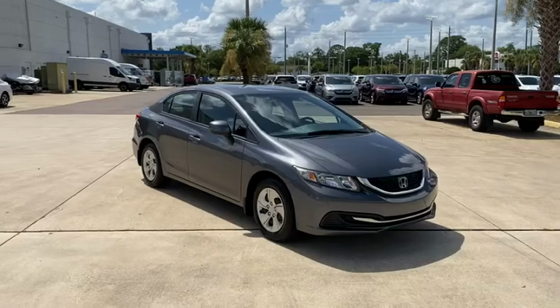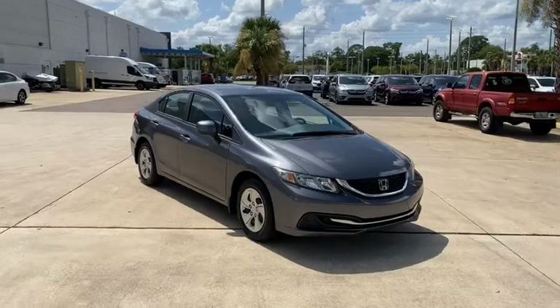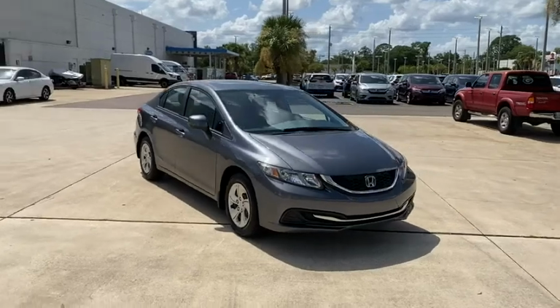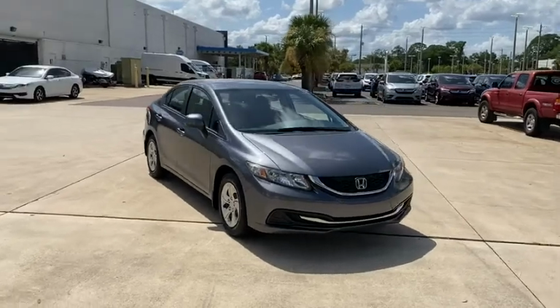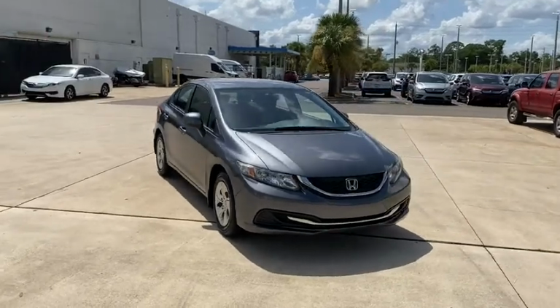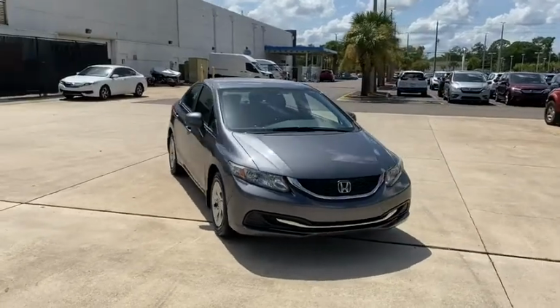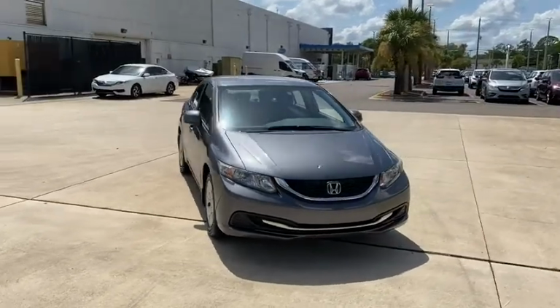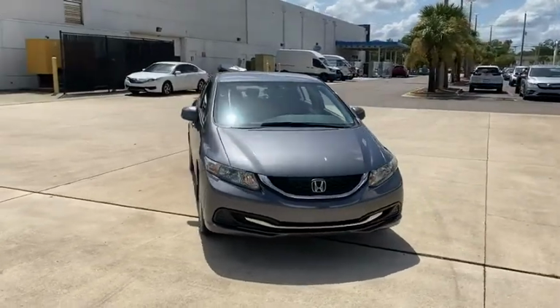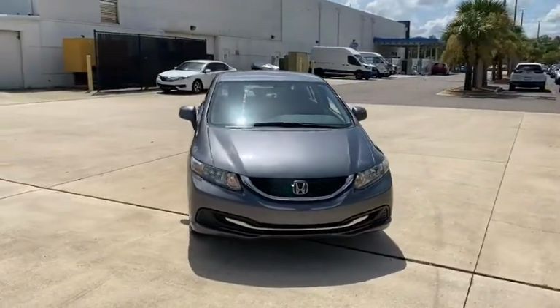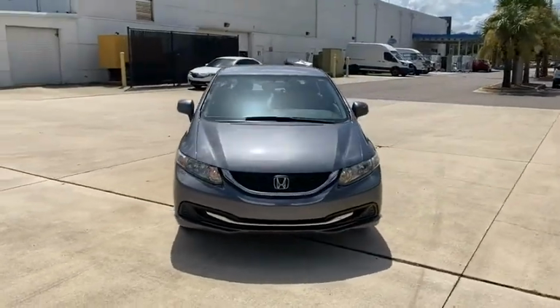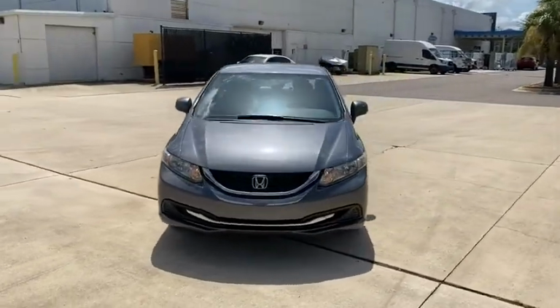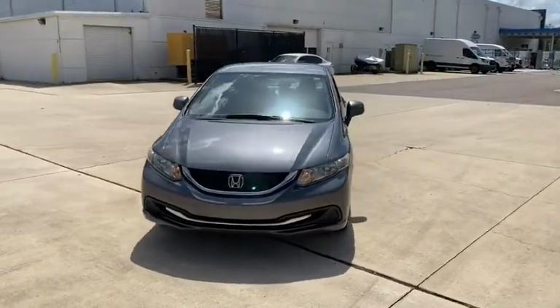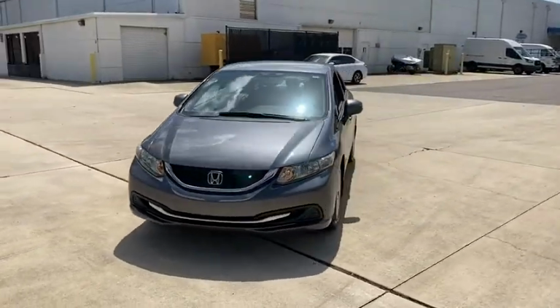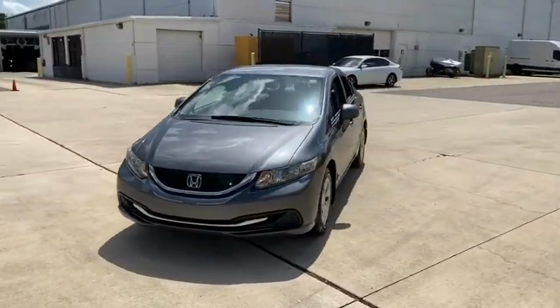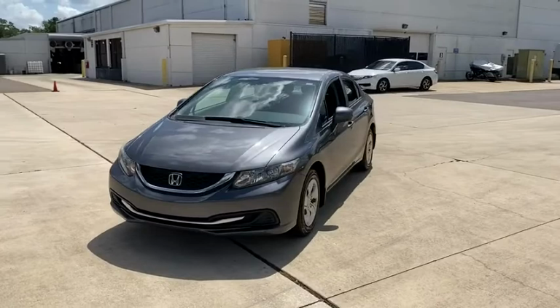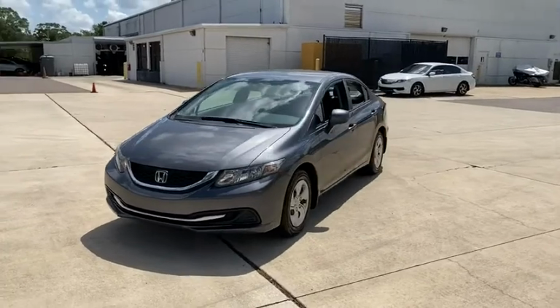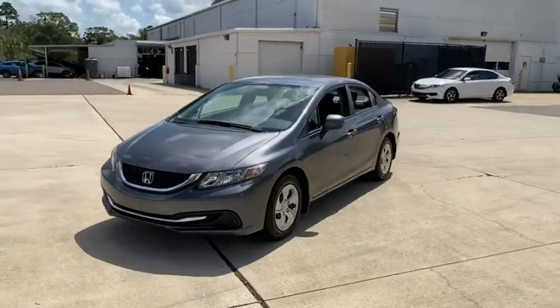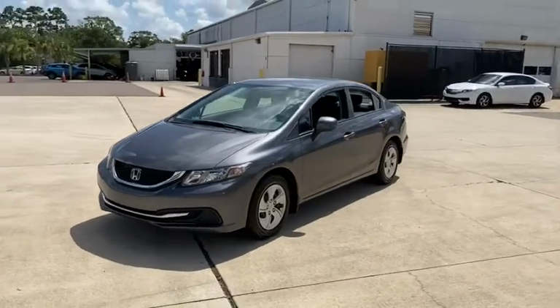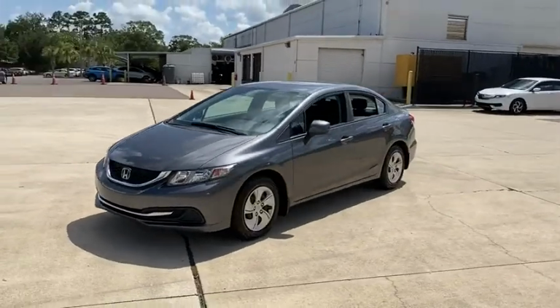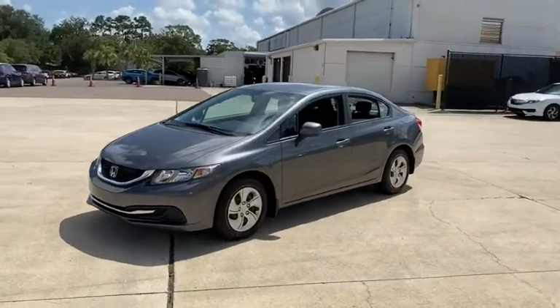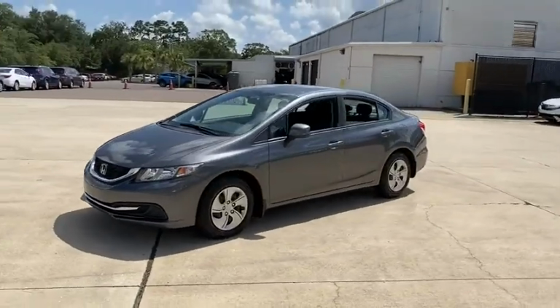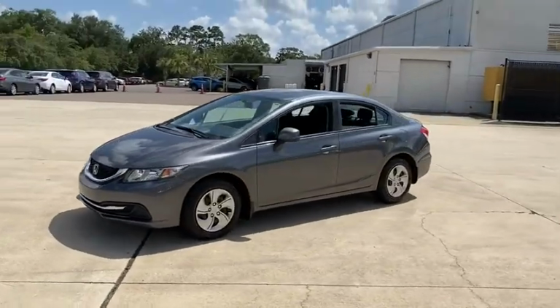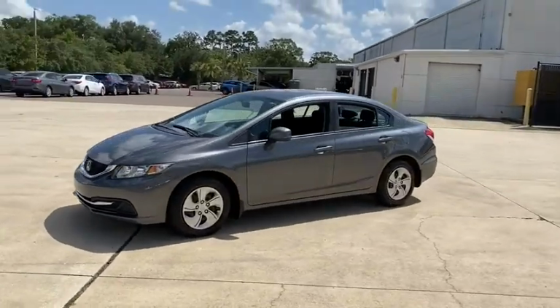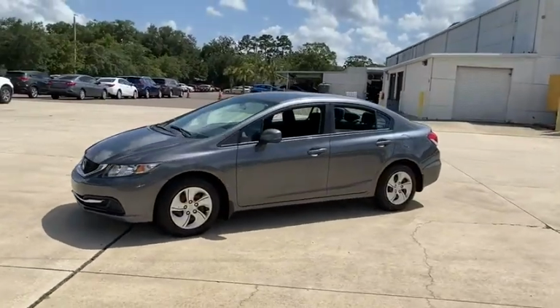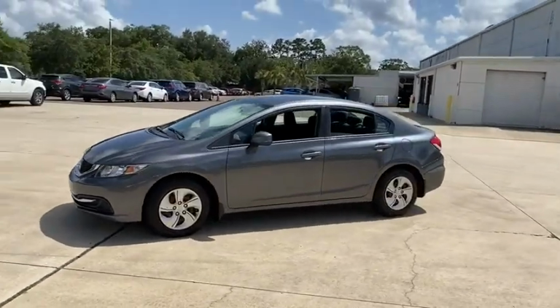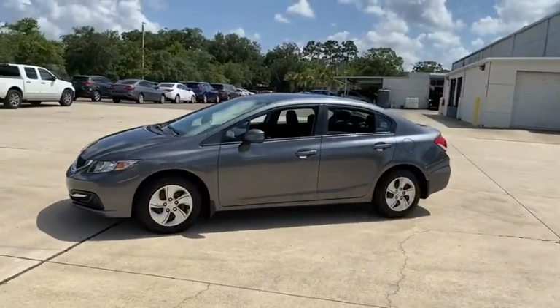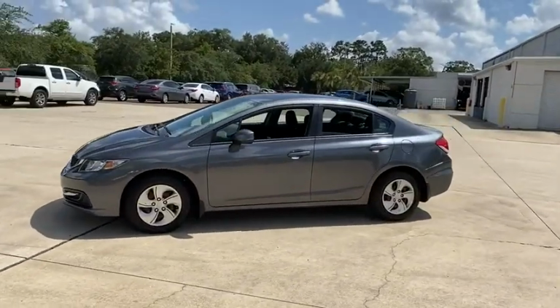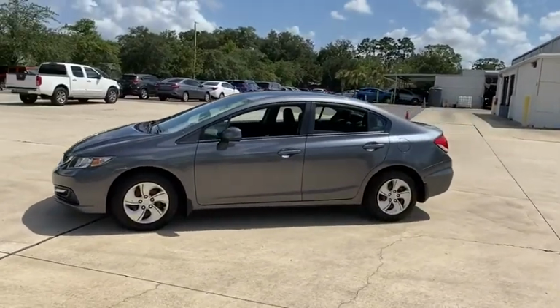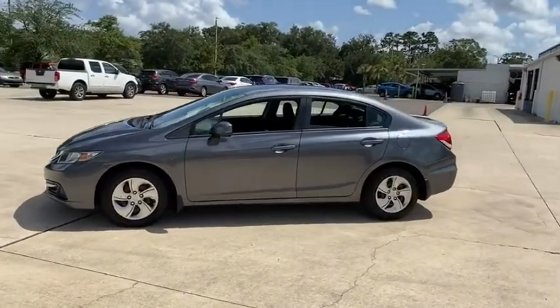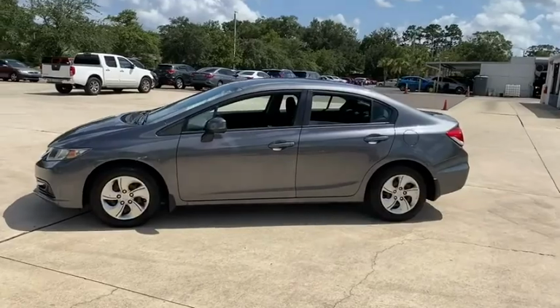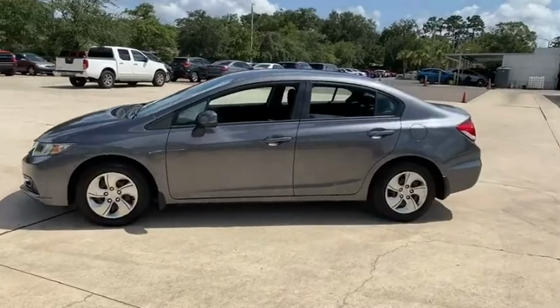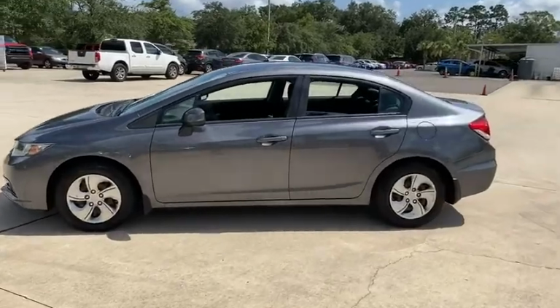Stop by and take a look at the 2013 Honda Civic. Practical, awesome gas mileage, and incredibly reliable. This vehicle has less than 100,000 miles.